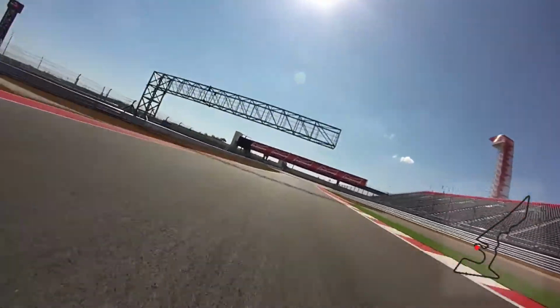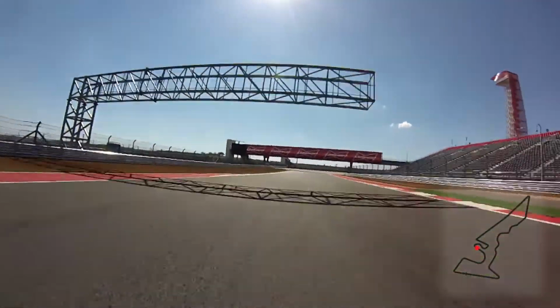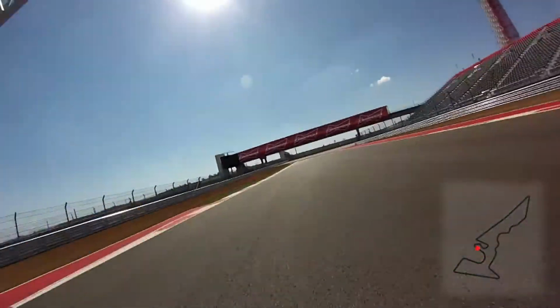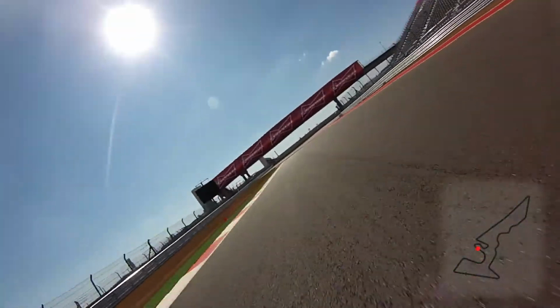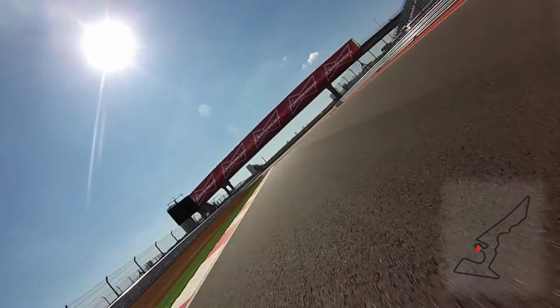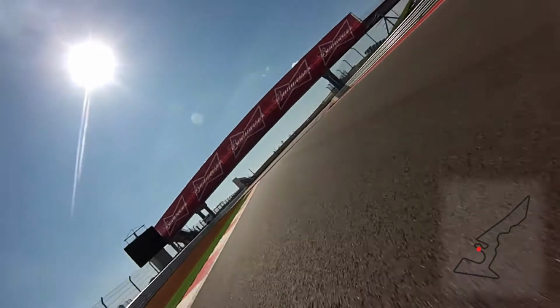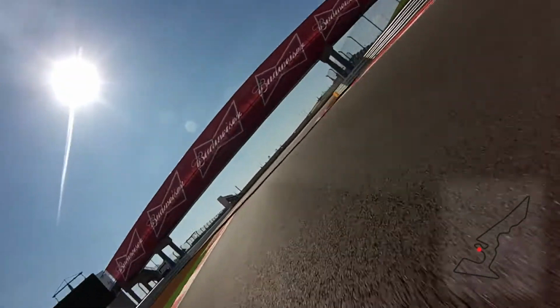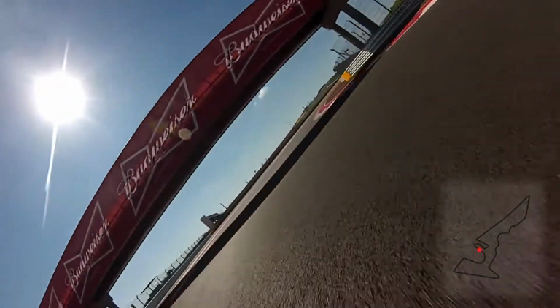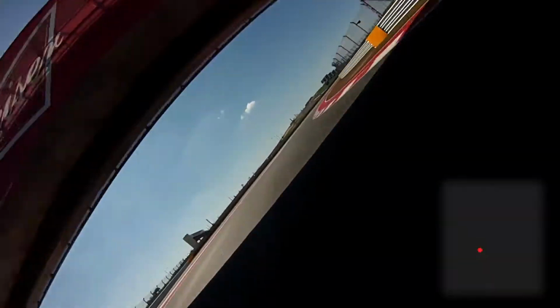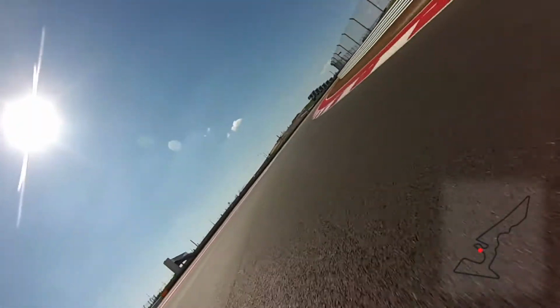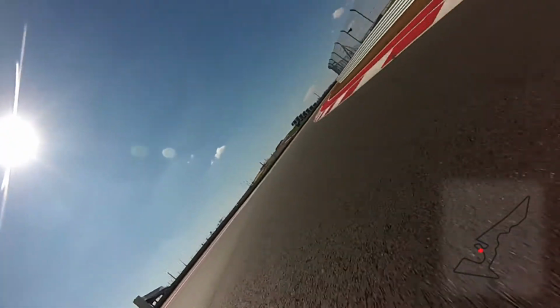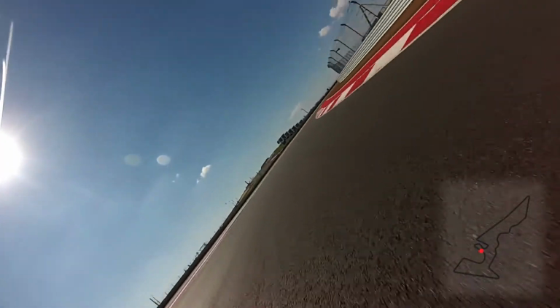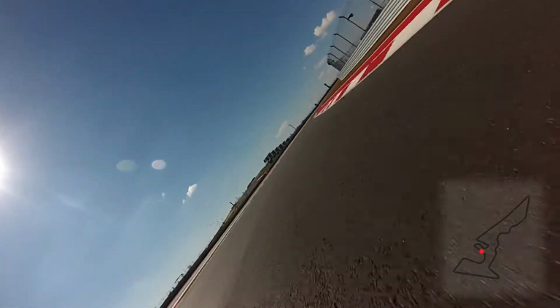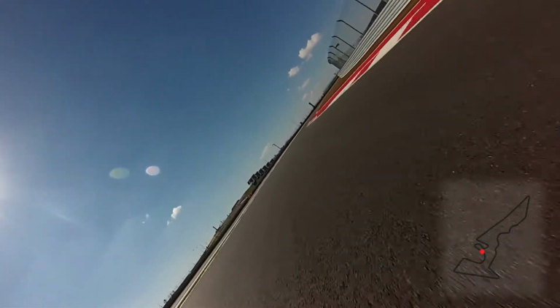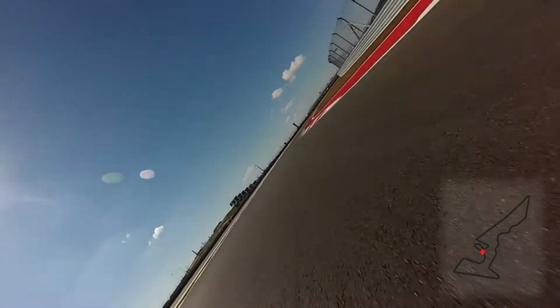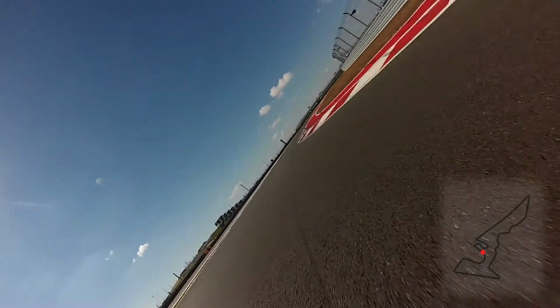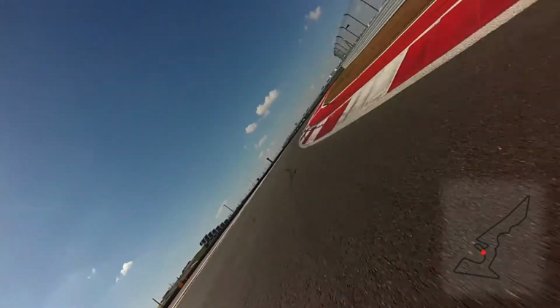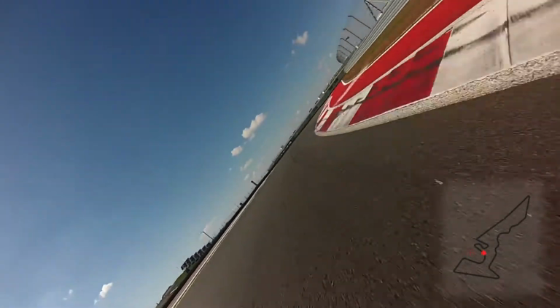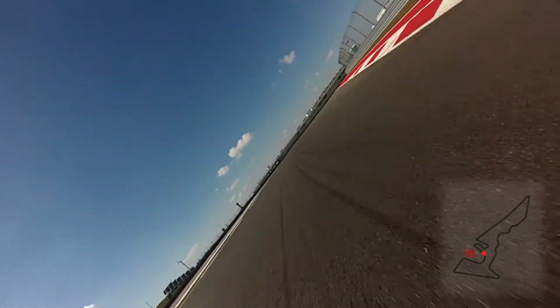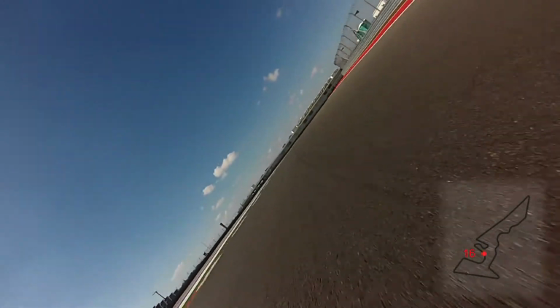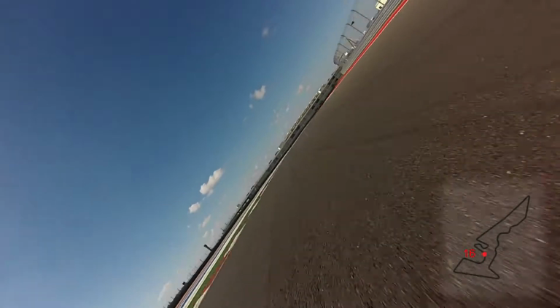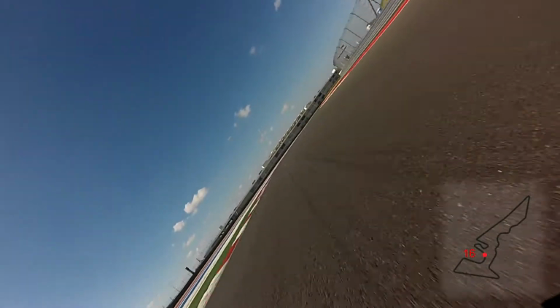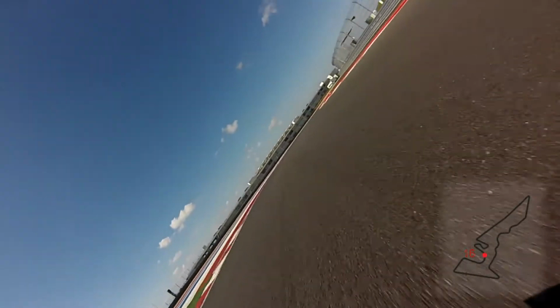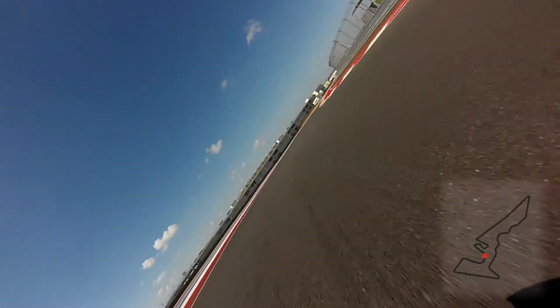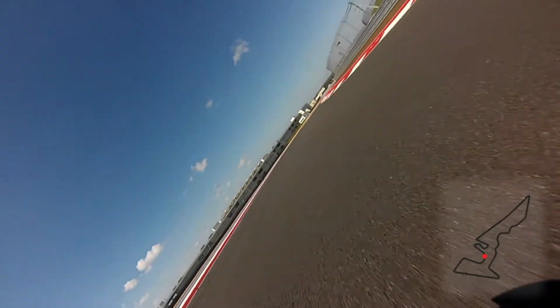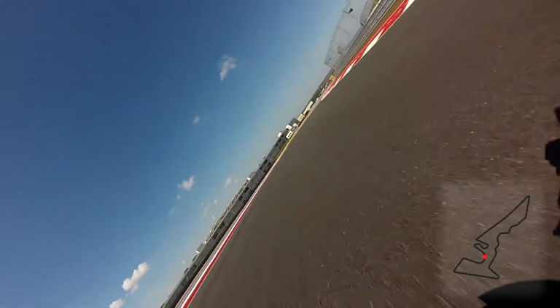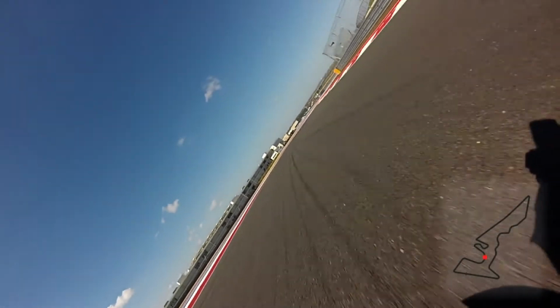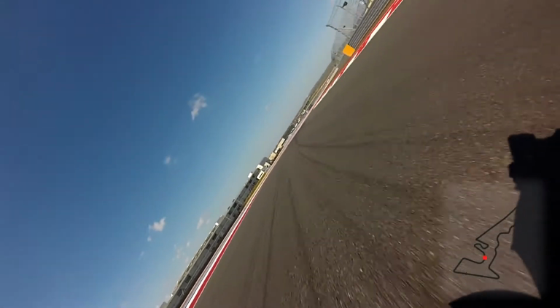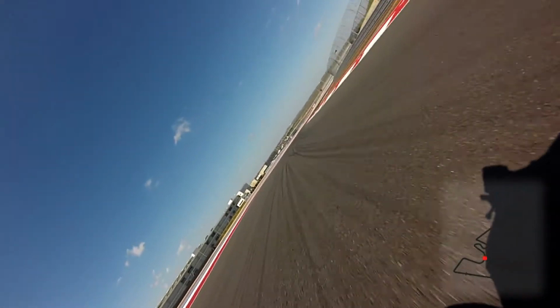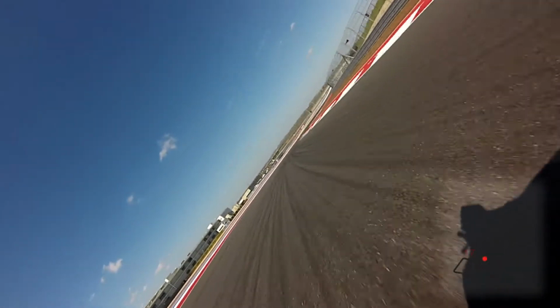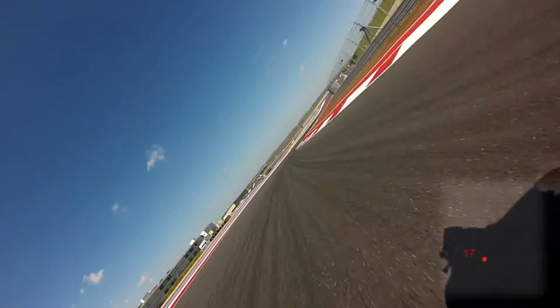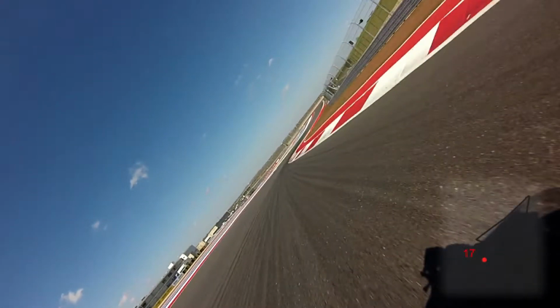No sooner are you out of there than you're into another little short straight, but now a very, very fast right-hander — a triple apex. We used to have something similar at Turkey all those years ago. Challenging corner for the car.